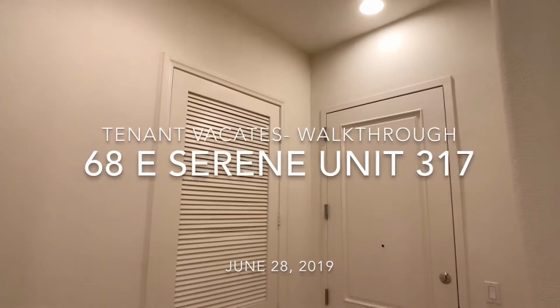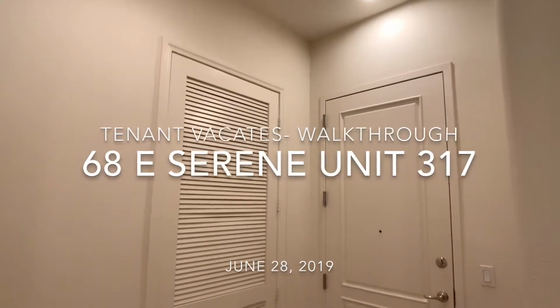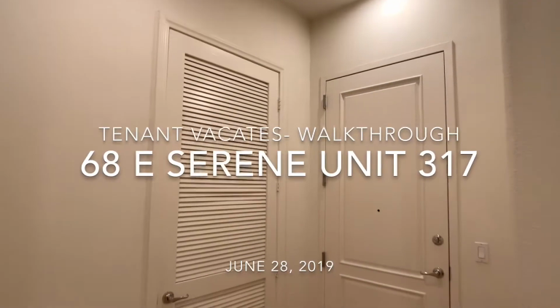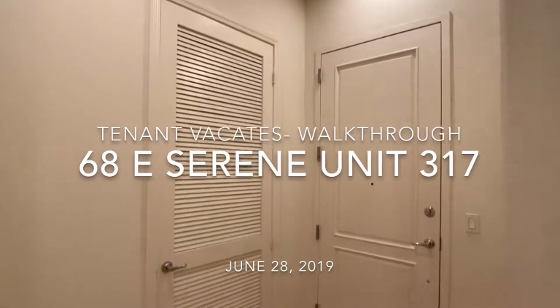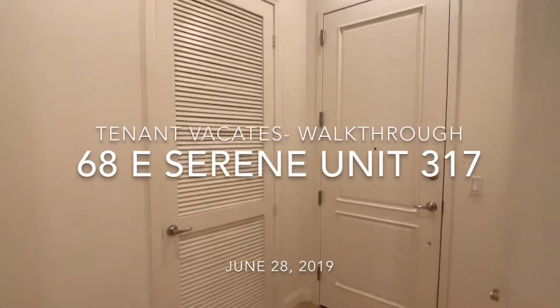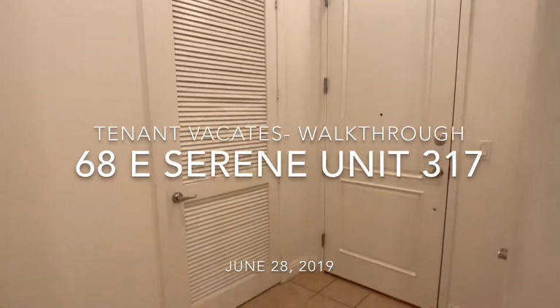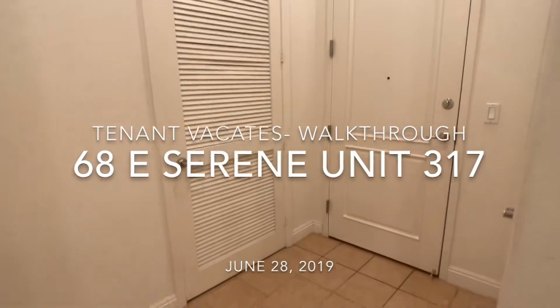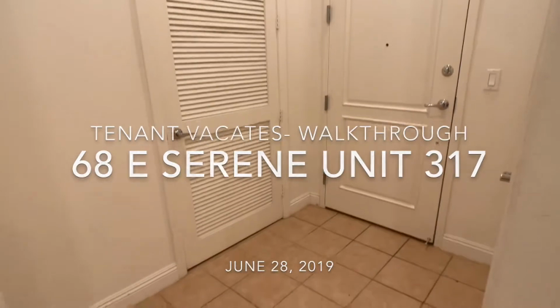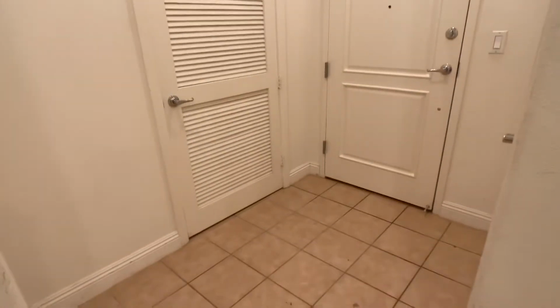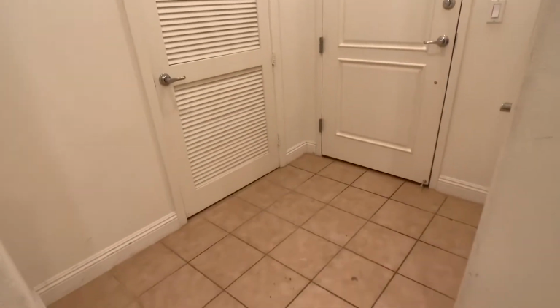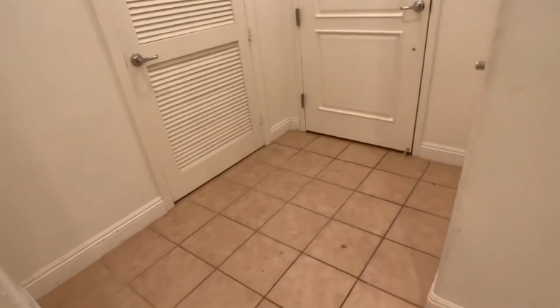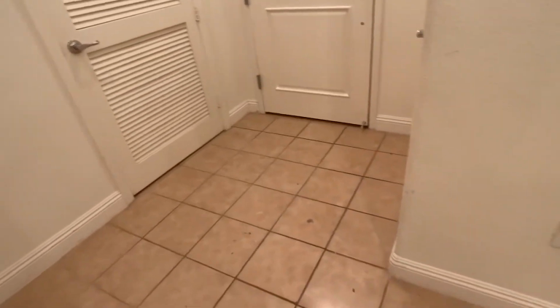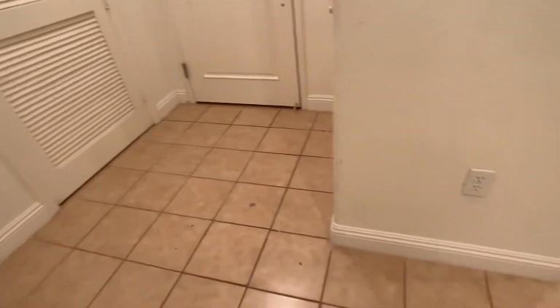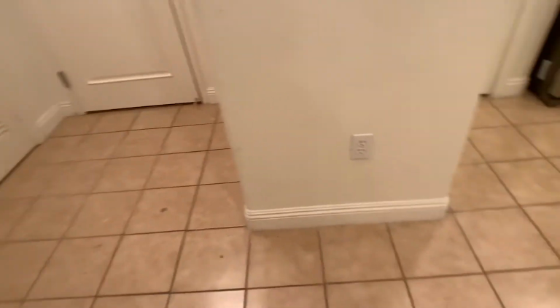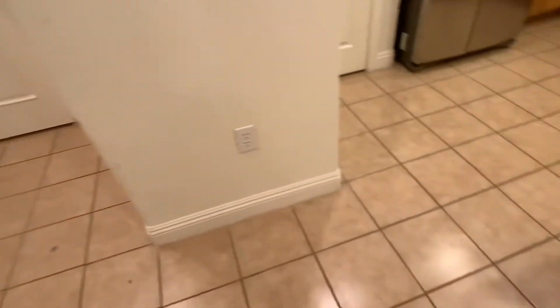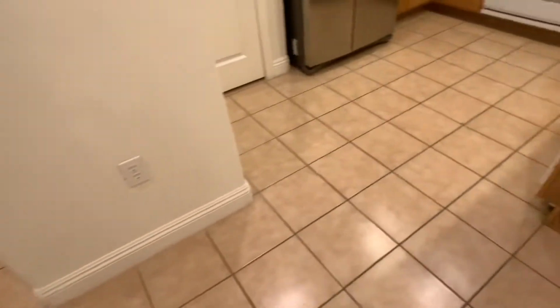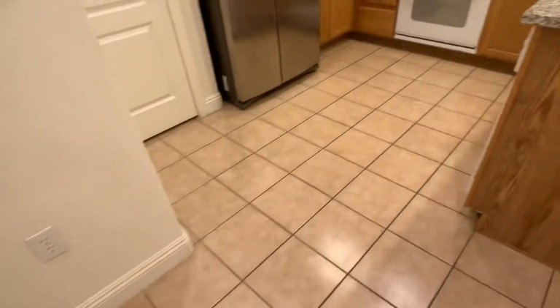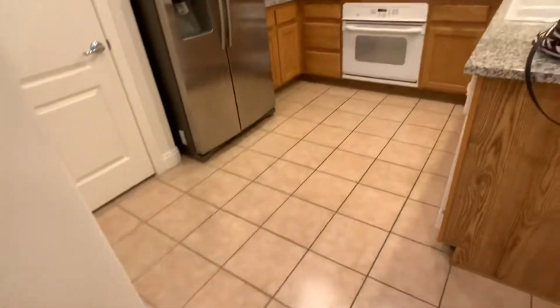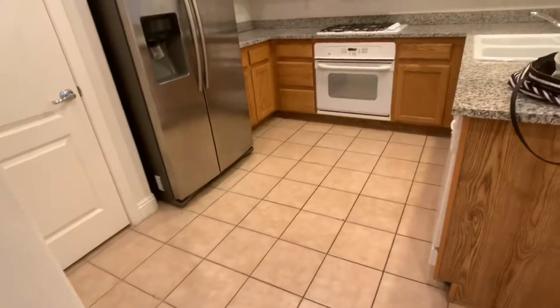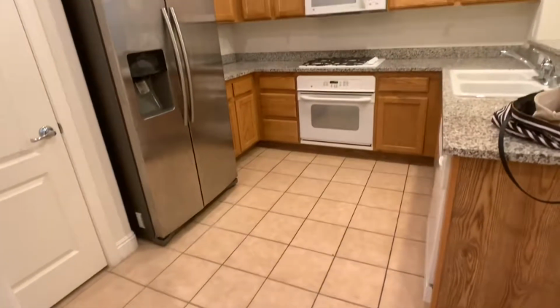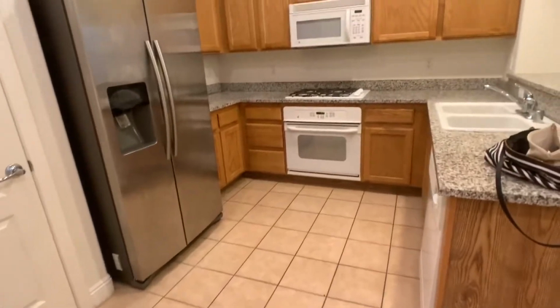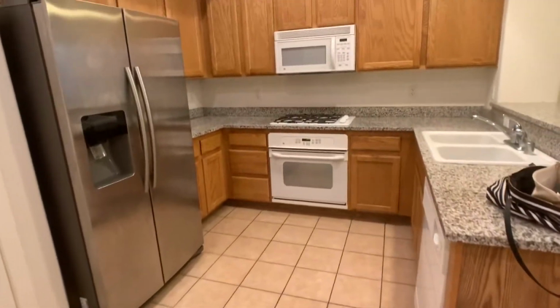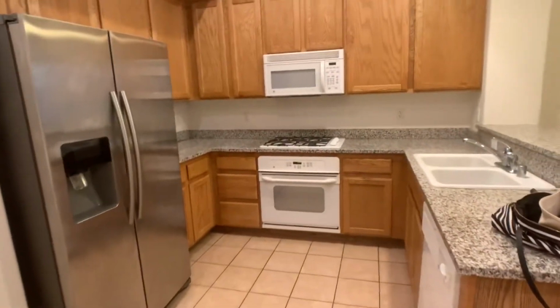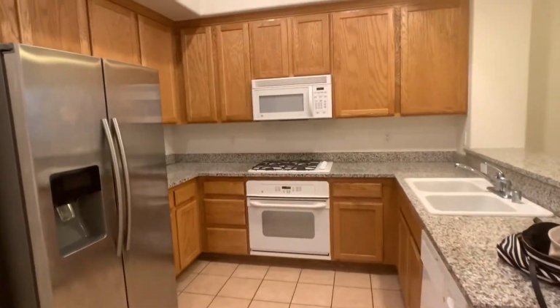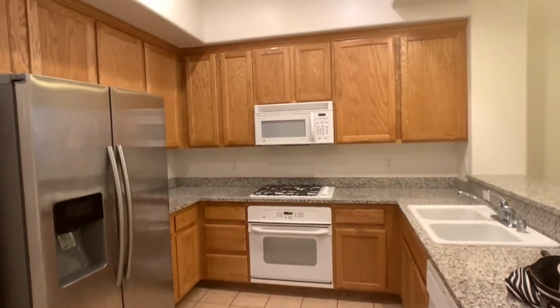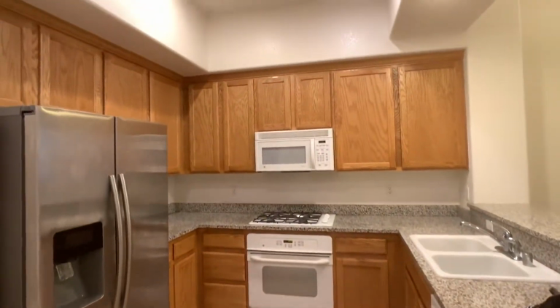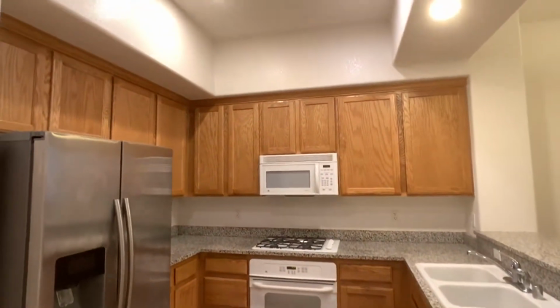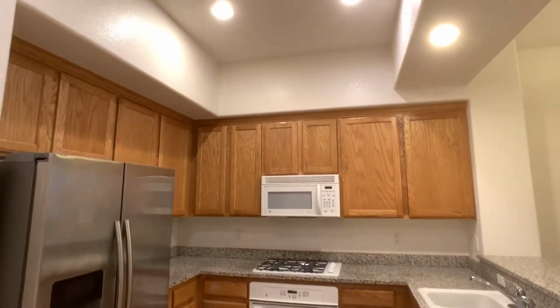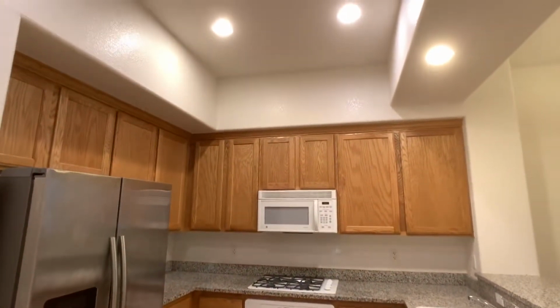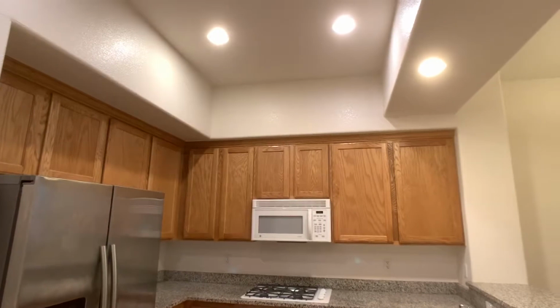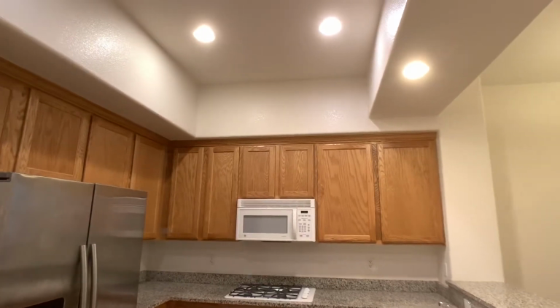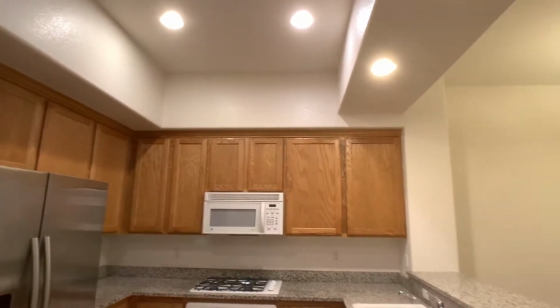I'm going to do a quick video for you so you can see the general condition of the home. He did clean it, emptied it of all the contents. Everything looks good in regards to normal wear and tear.